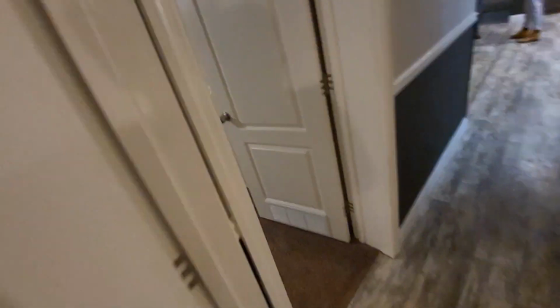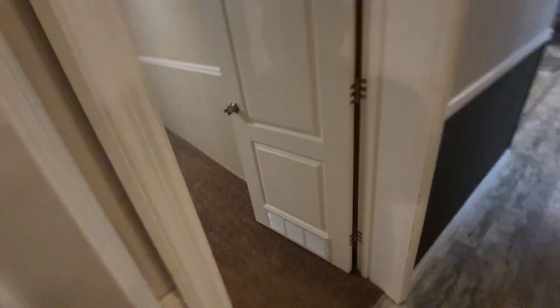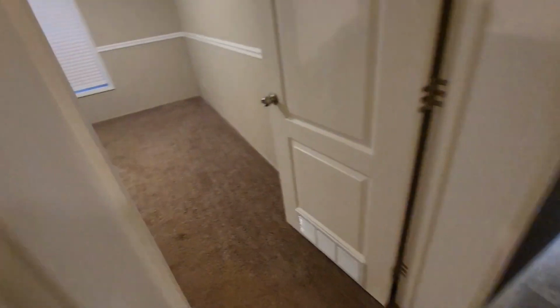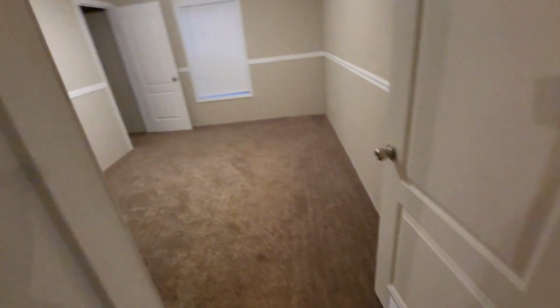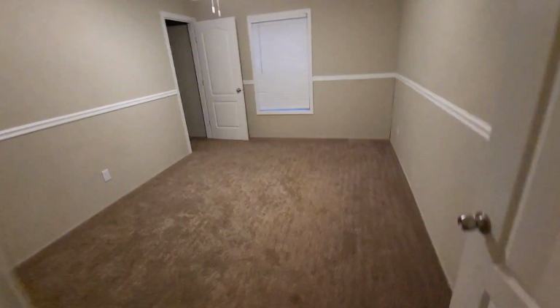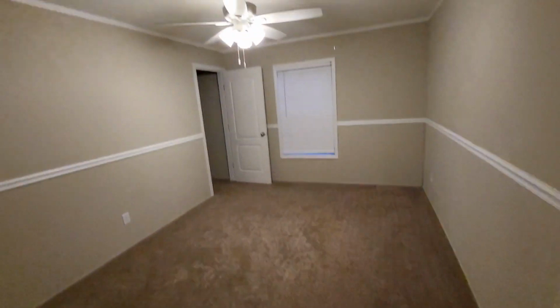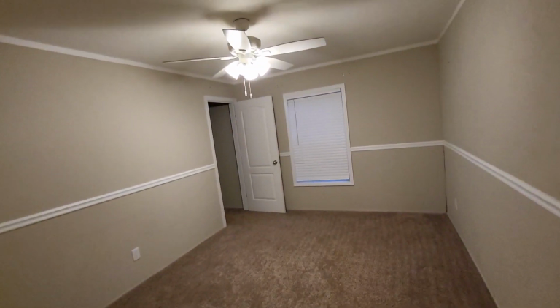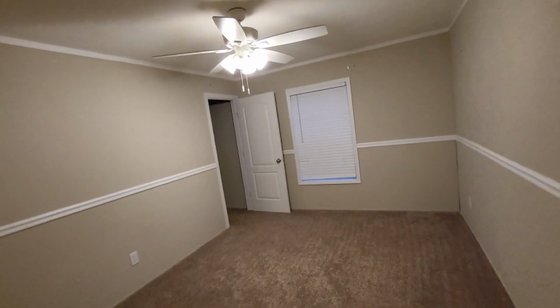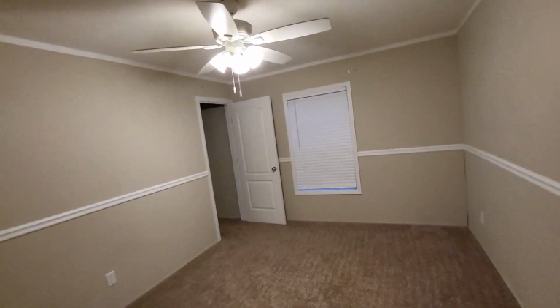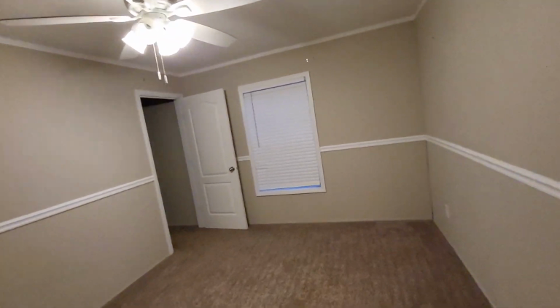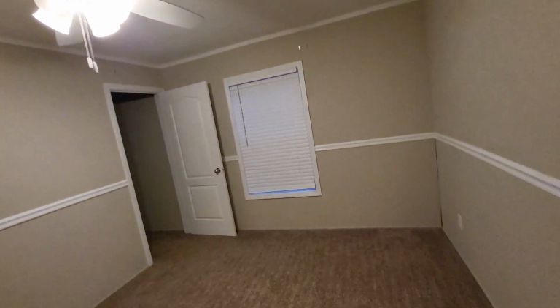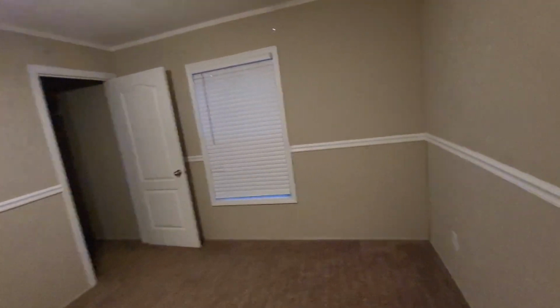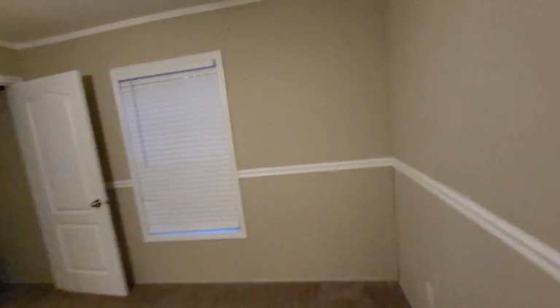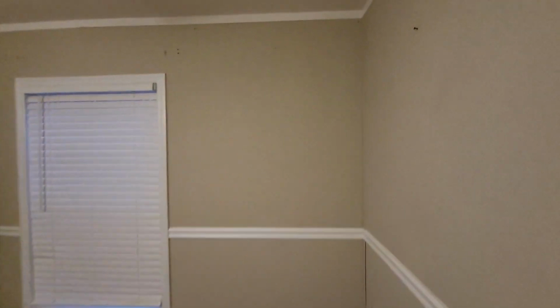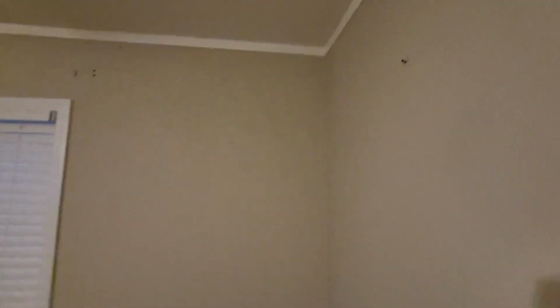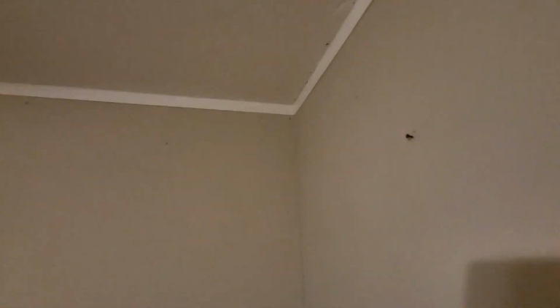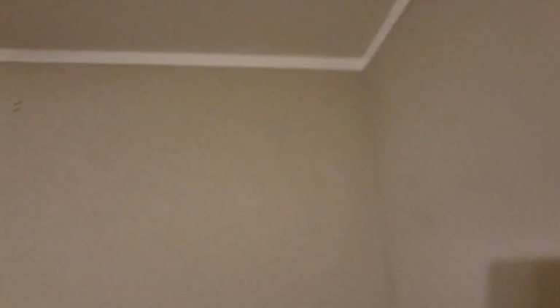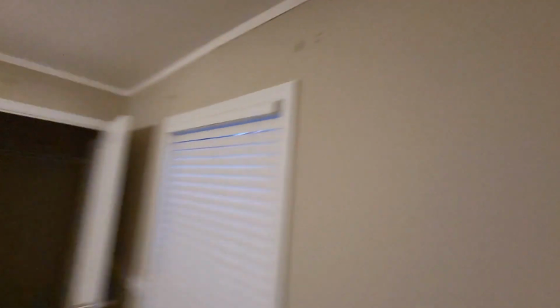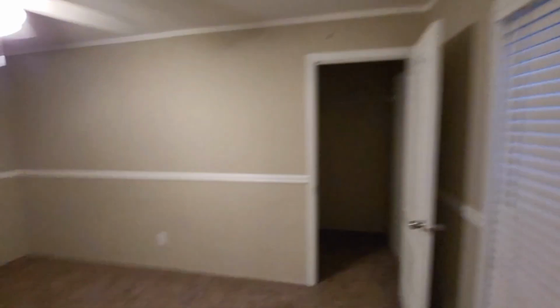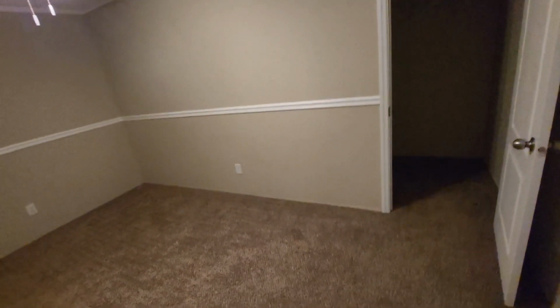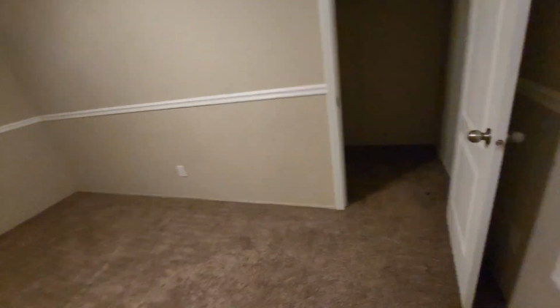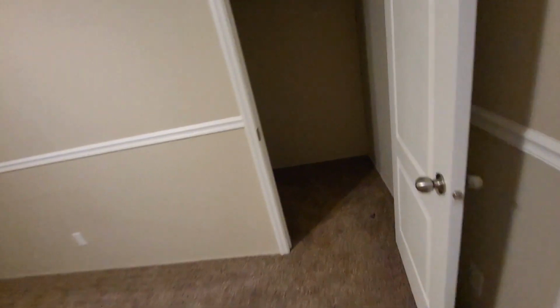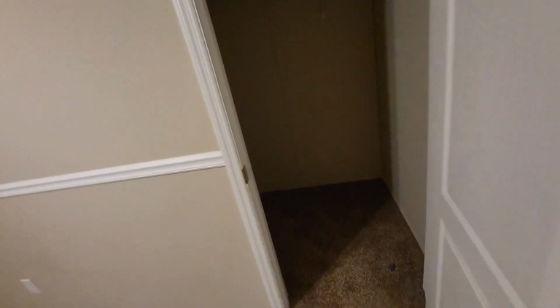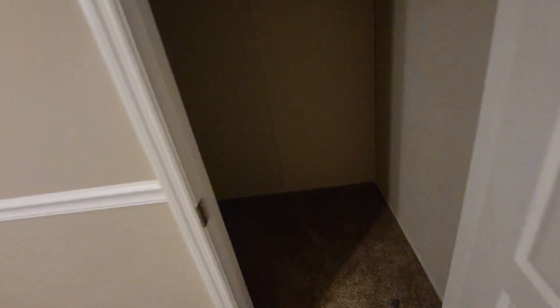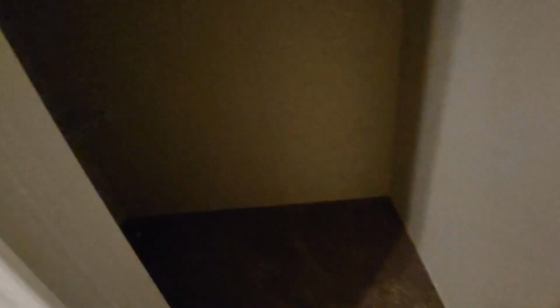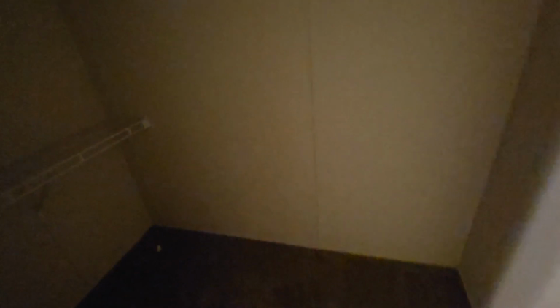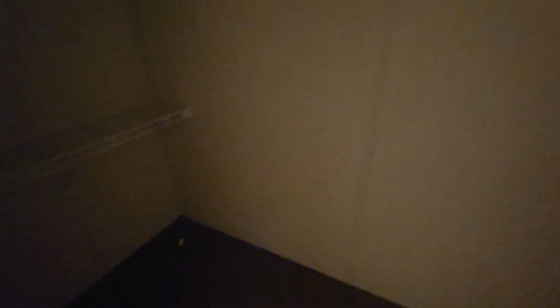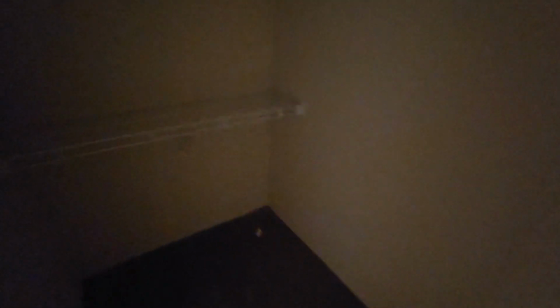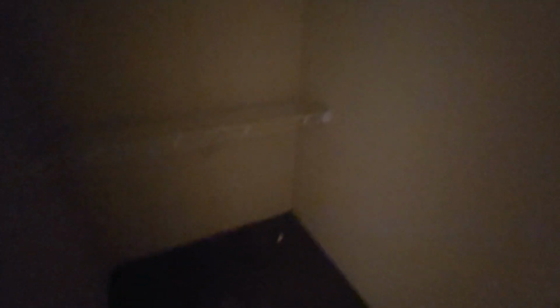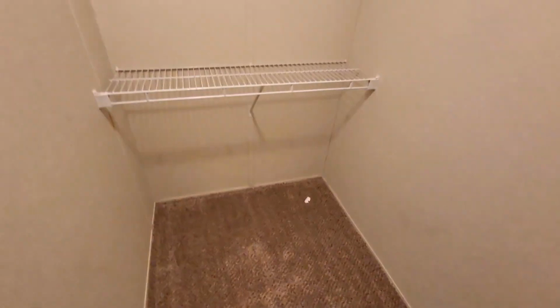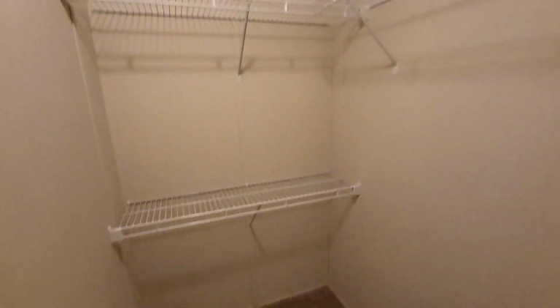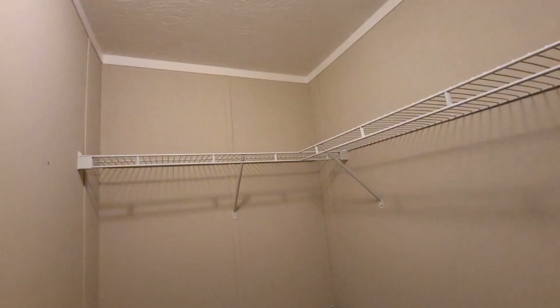Going to go to bedroom number three, which is the last bedroom. Similar size room with a good size closet — a very nice size closet. Very happy with it.